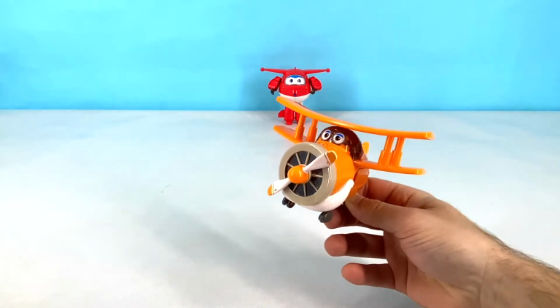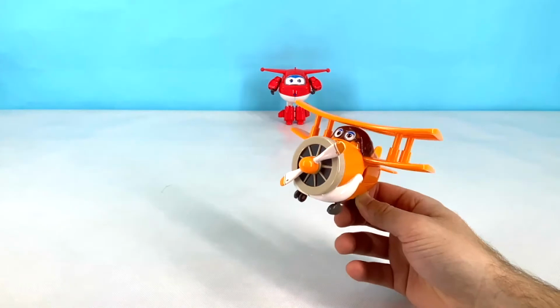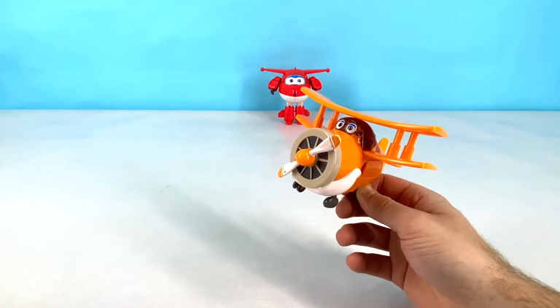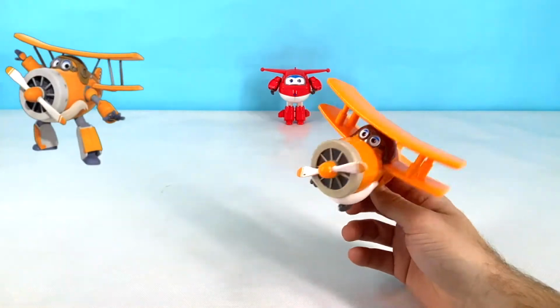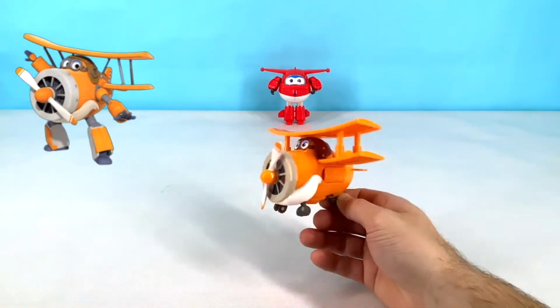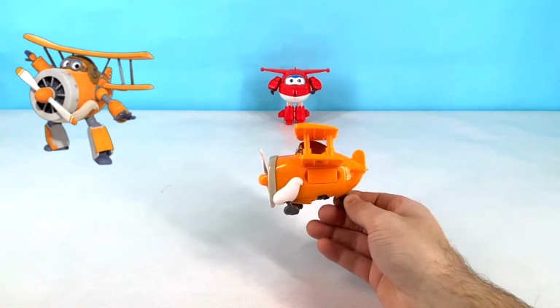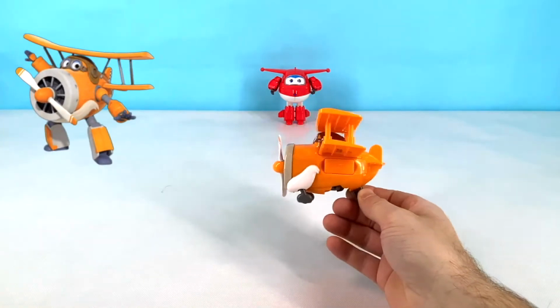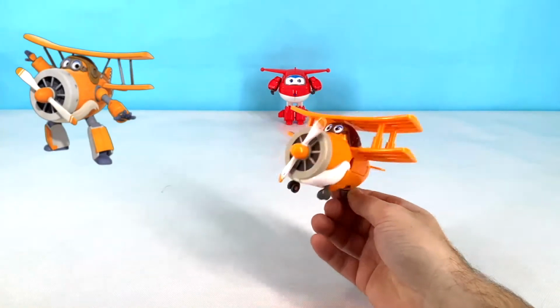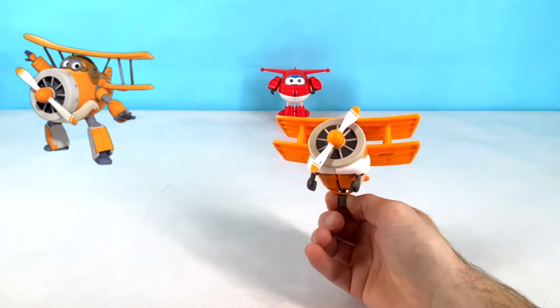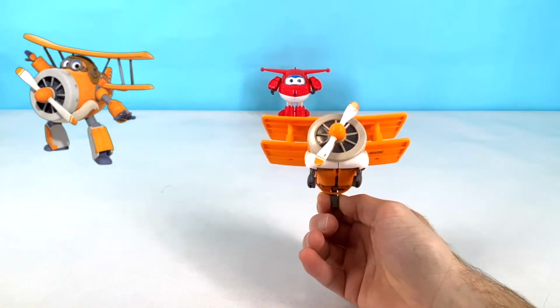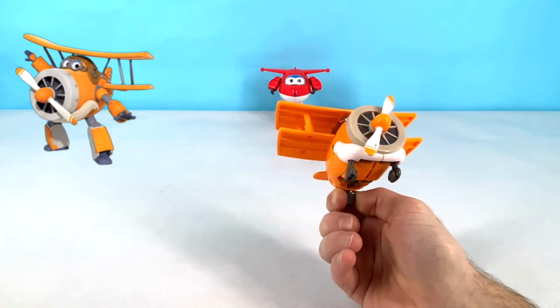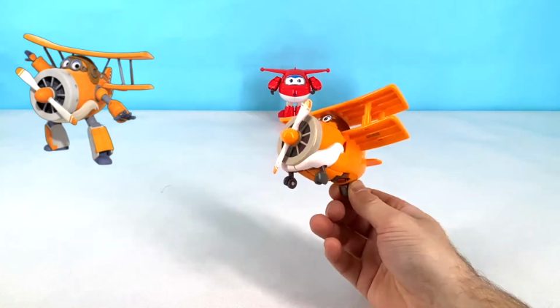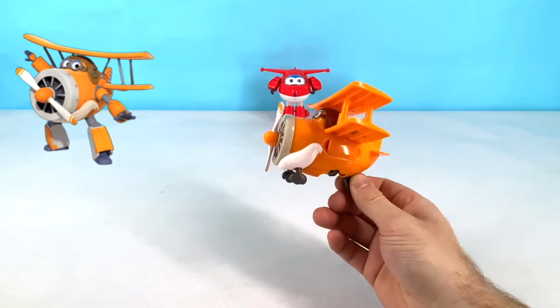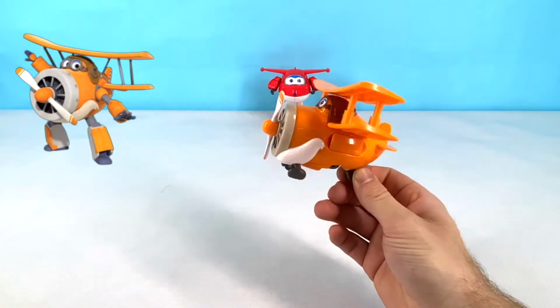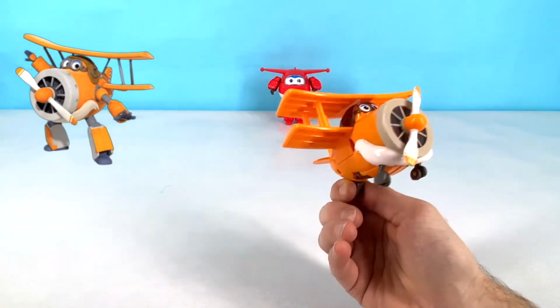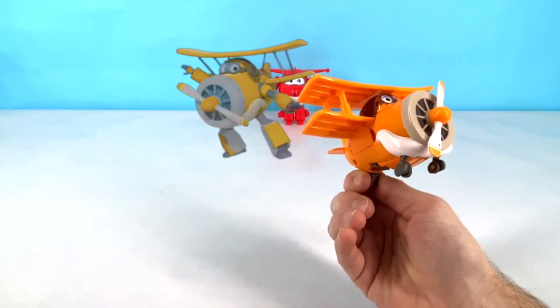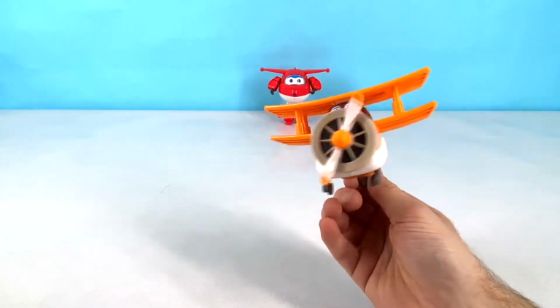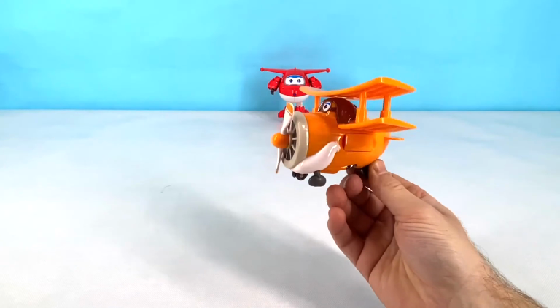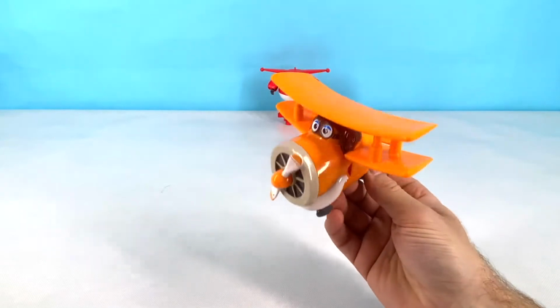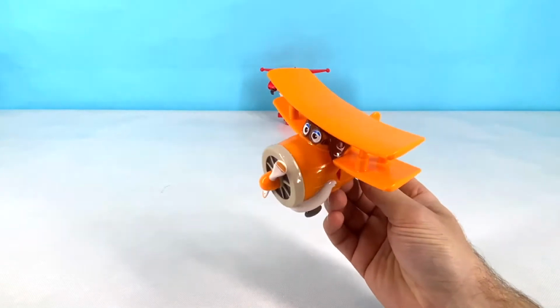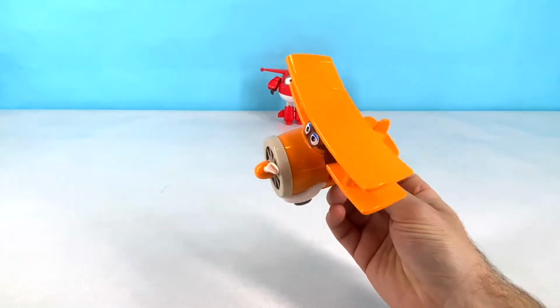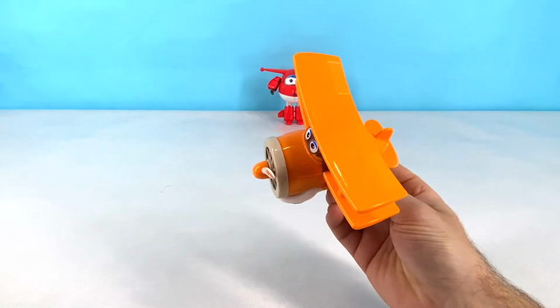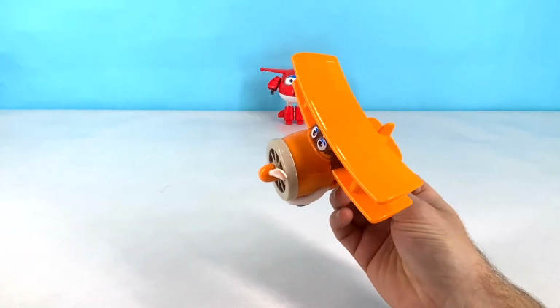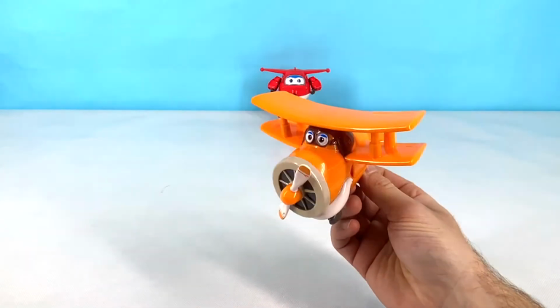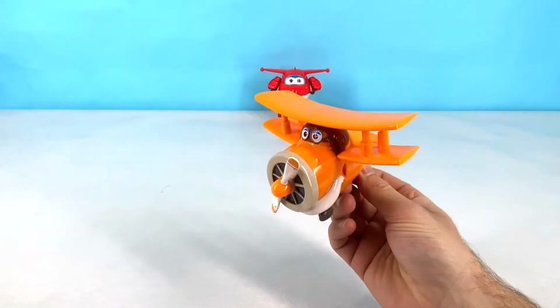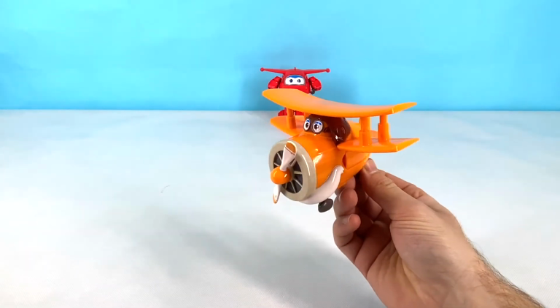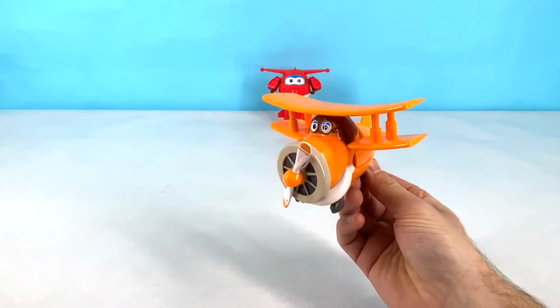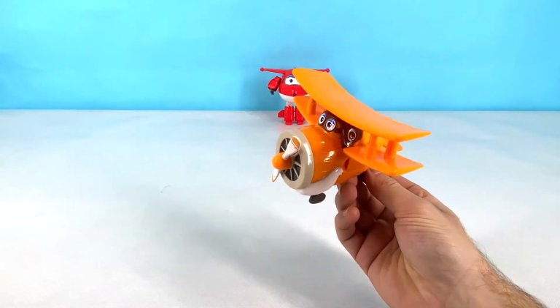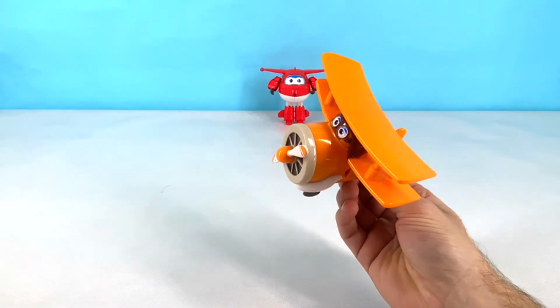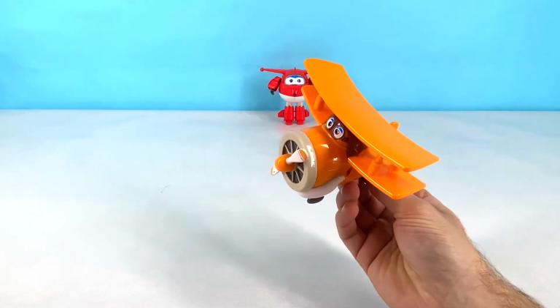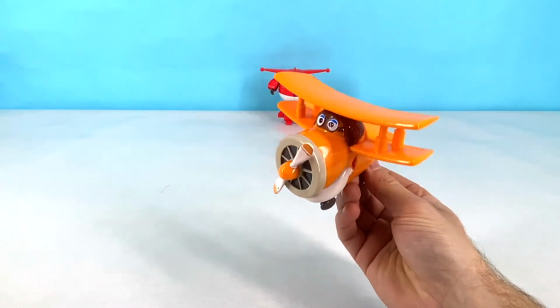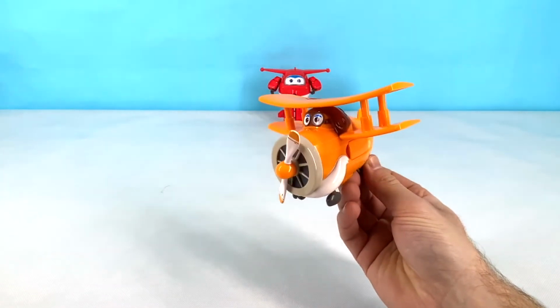This is Grand Albert. He is an orange biplane and he has a big mustache. Grand Albert is one of the oldest planes in the Super Wings and he loves to help the other planes by giving them good advice.